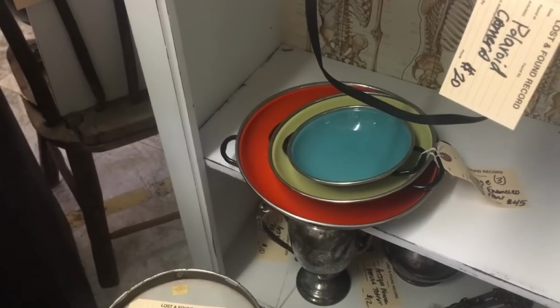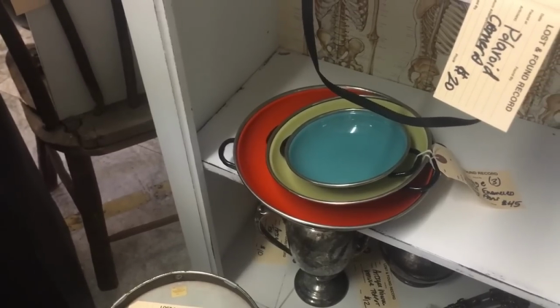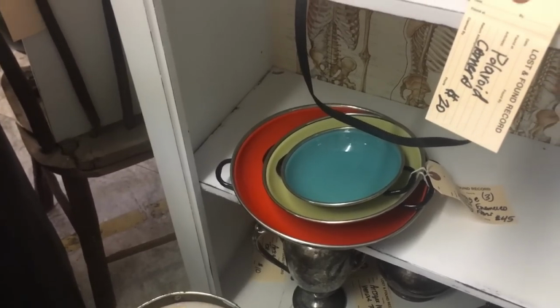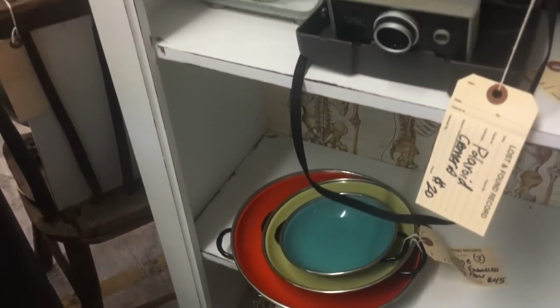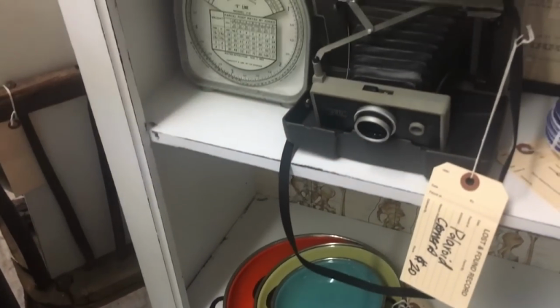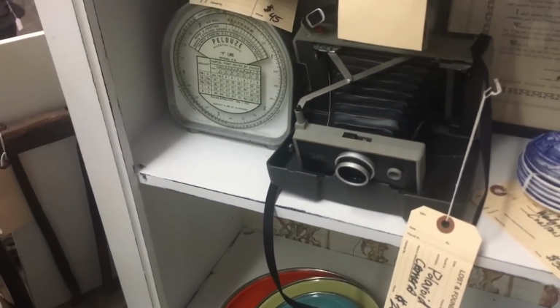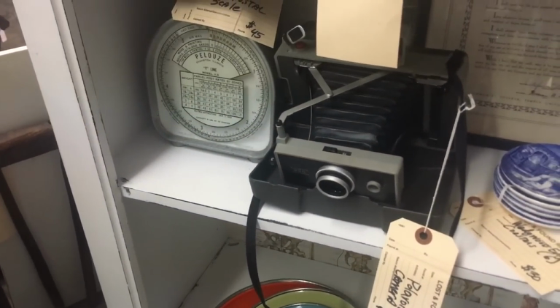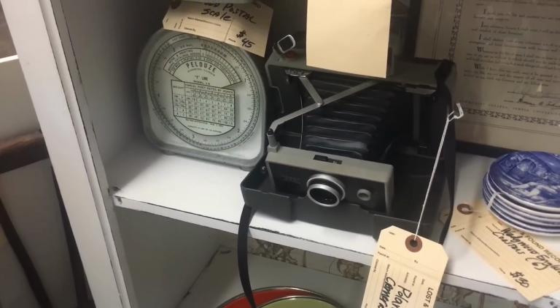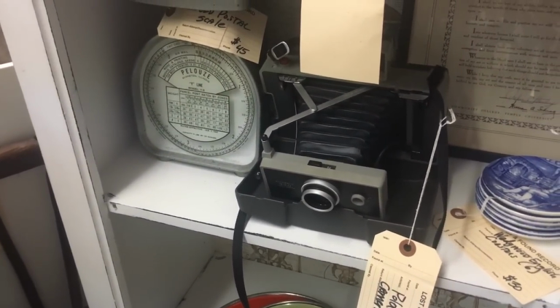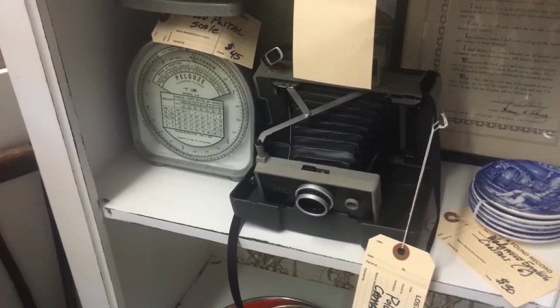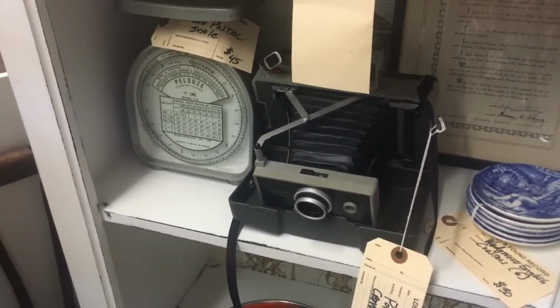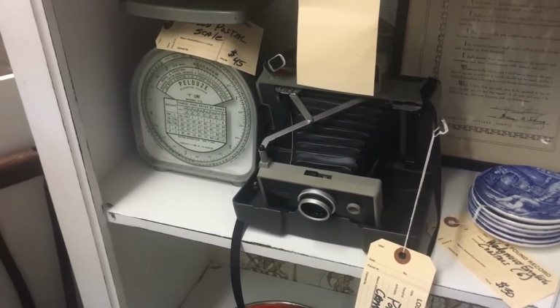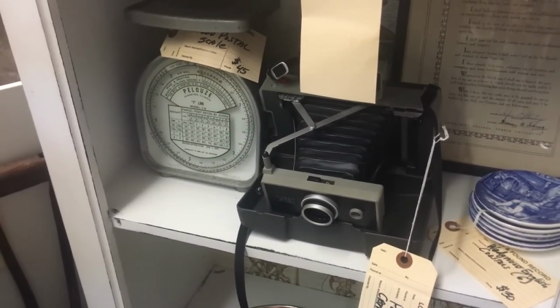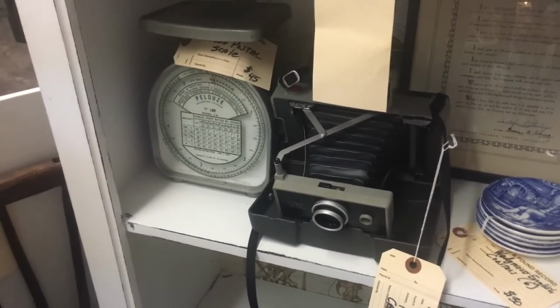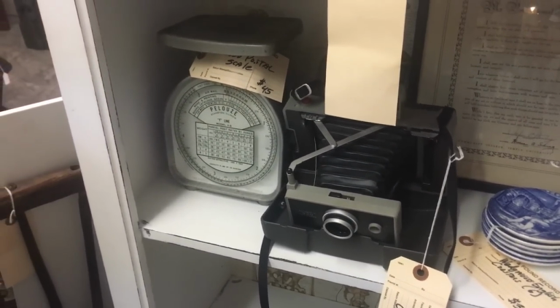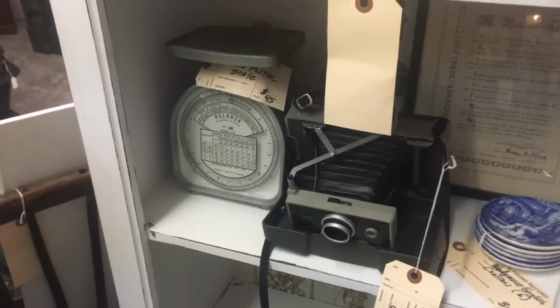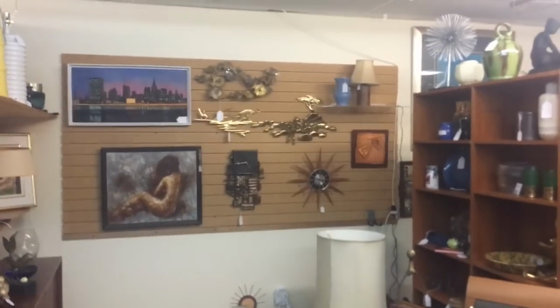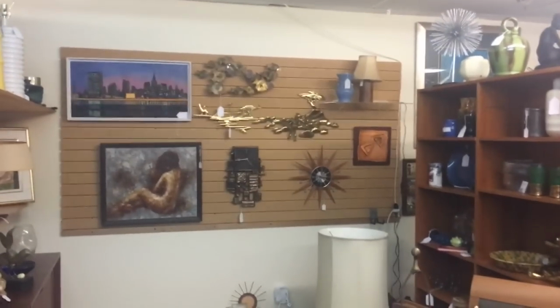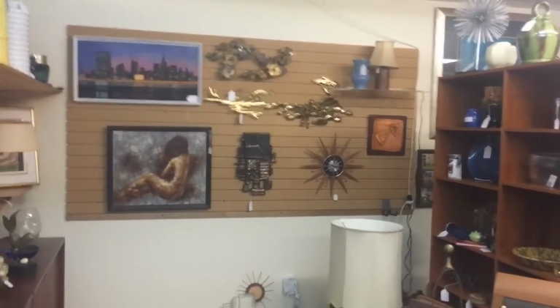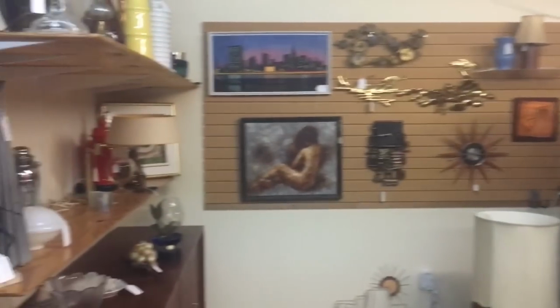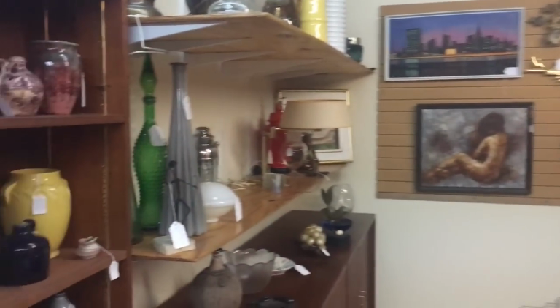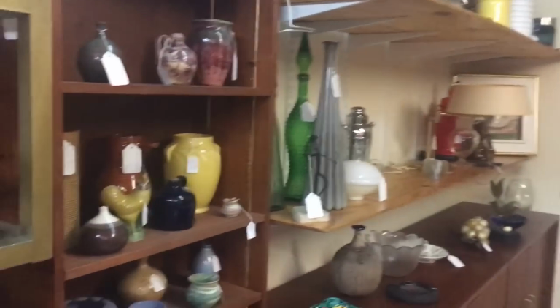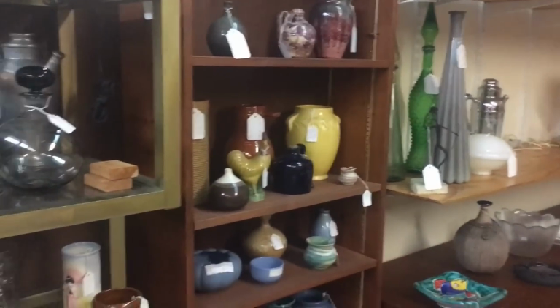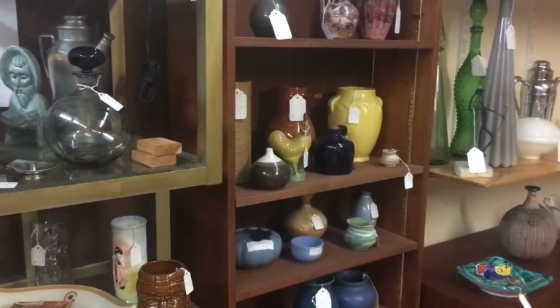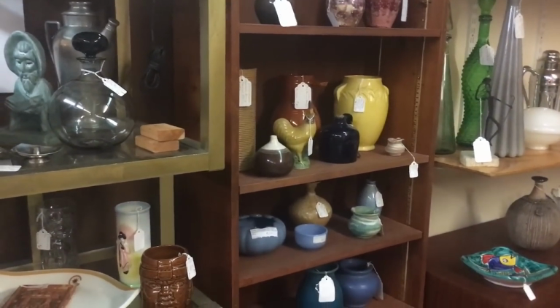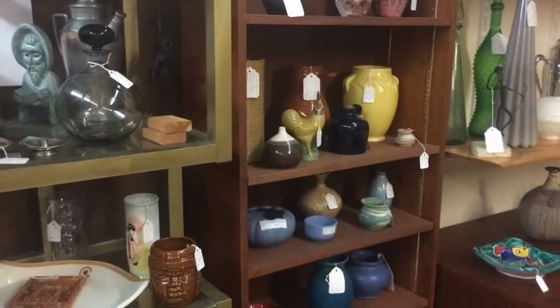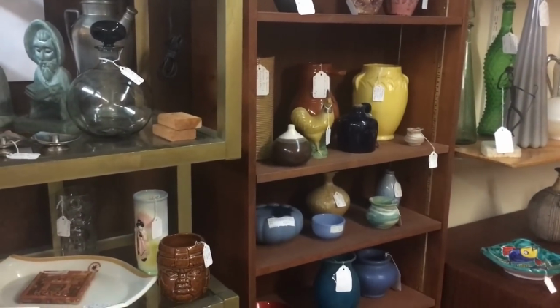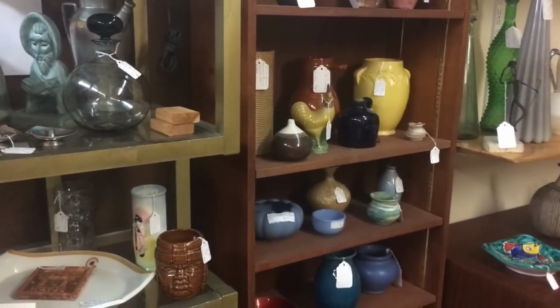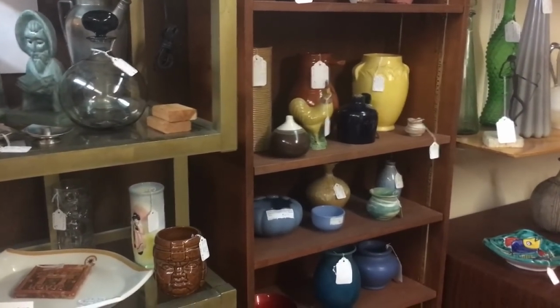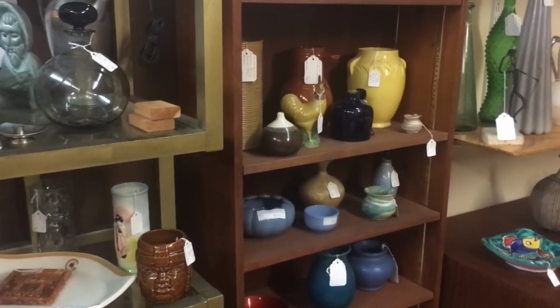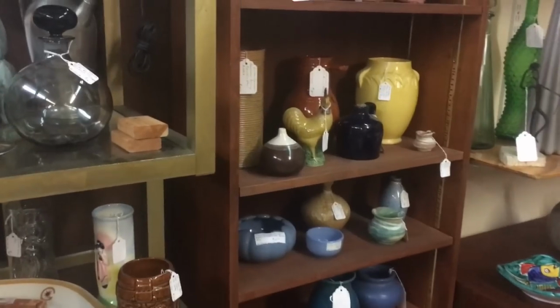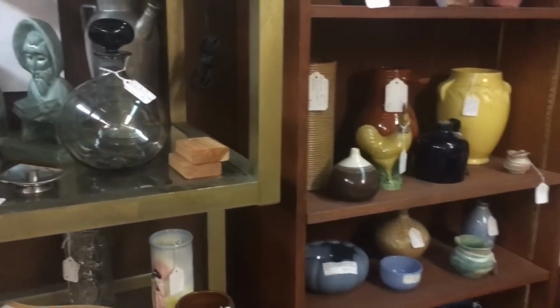Old Polaroid camera for $20. In here again we see a mix of new and old — I'm more interested in the old stuff, so let's see what we can find.